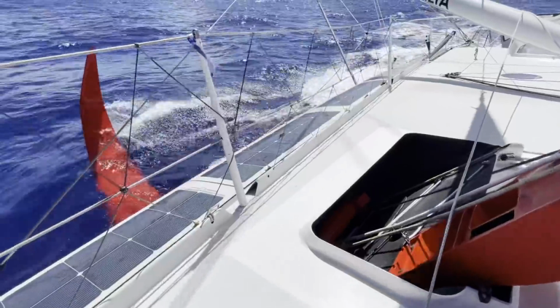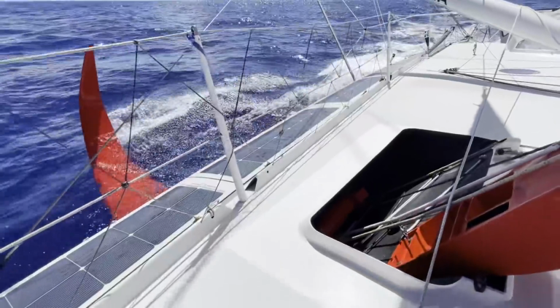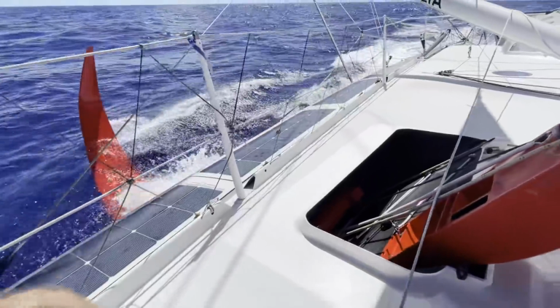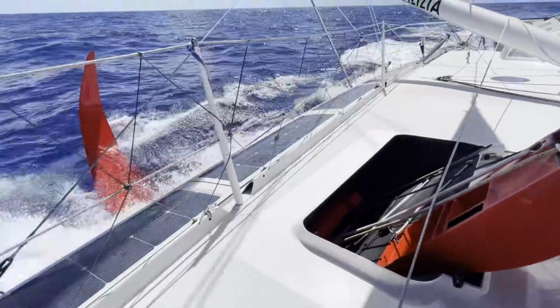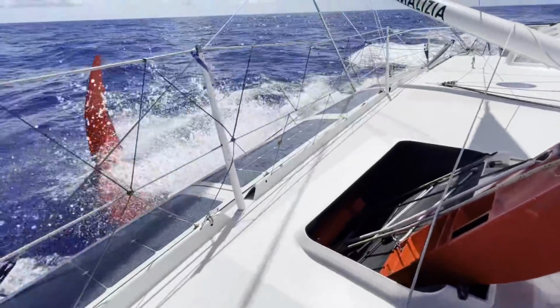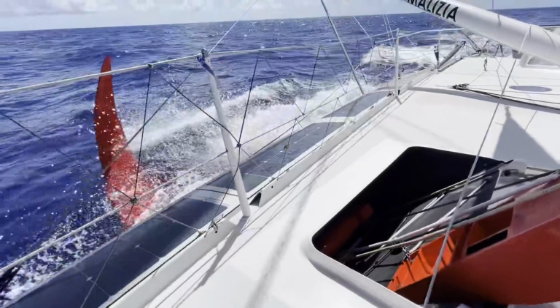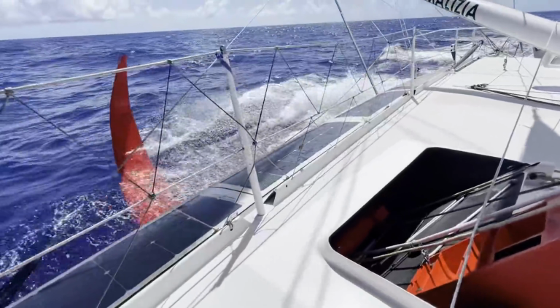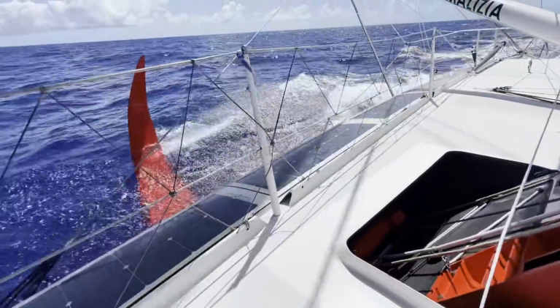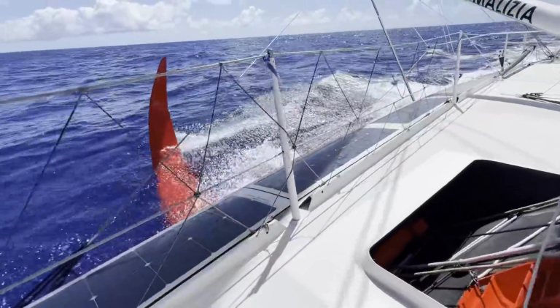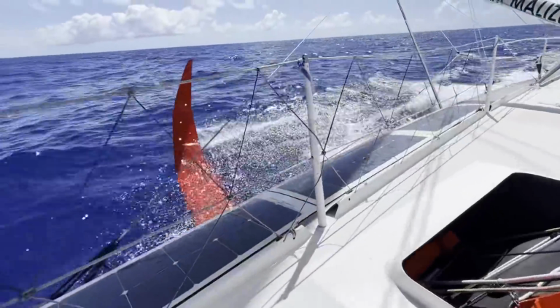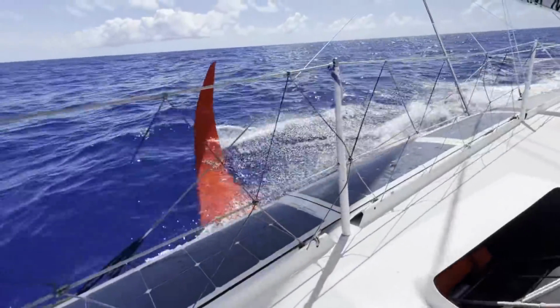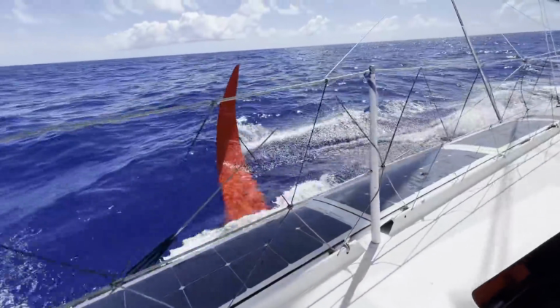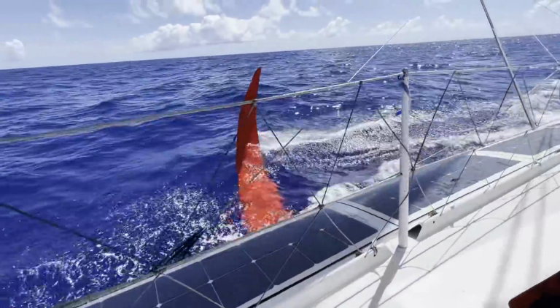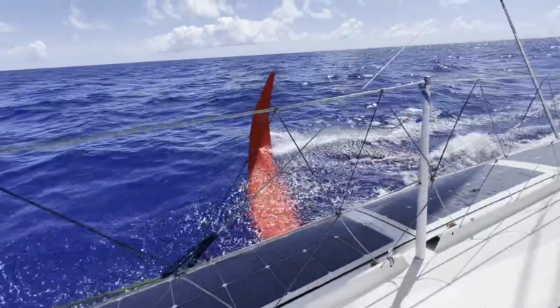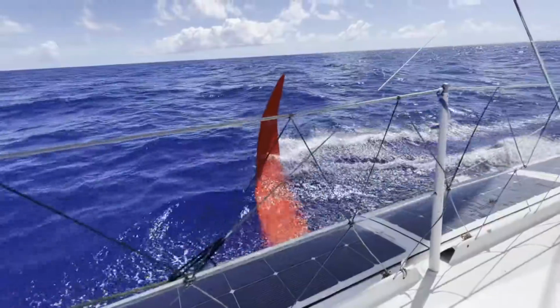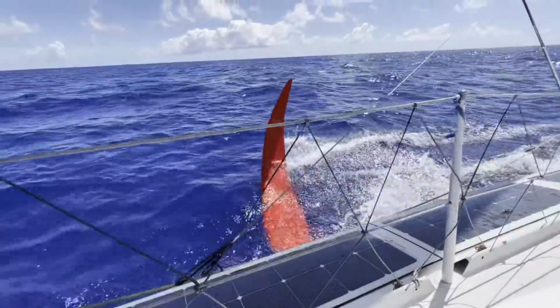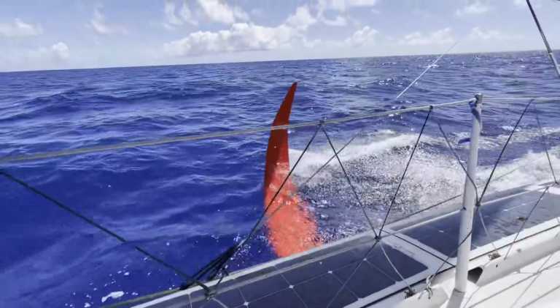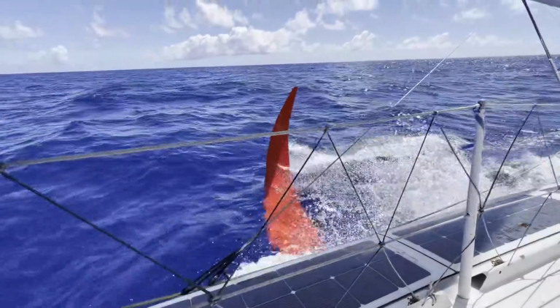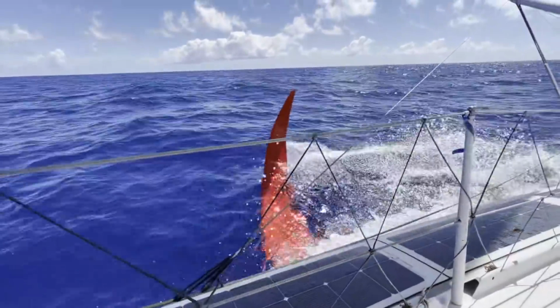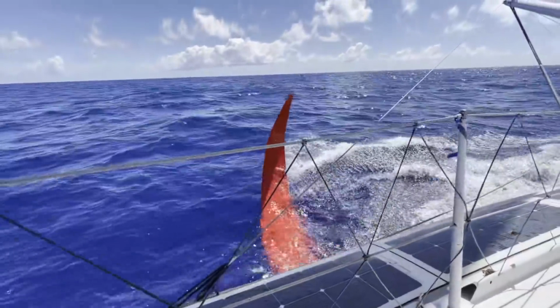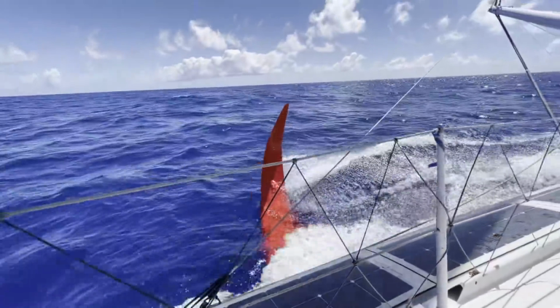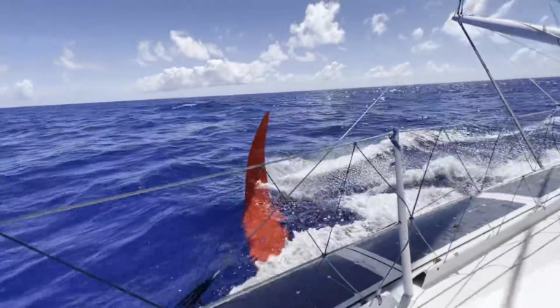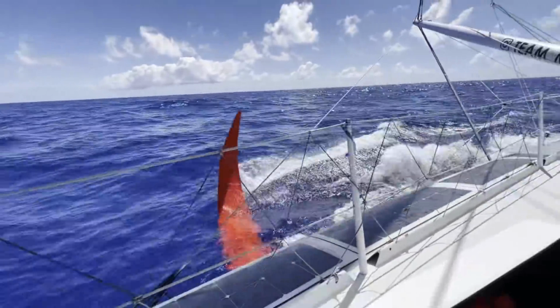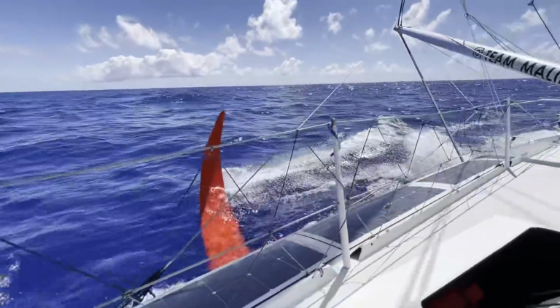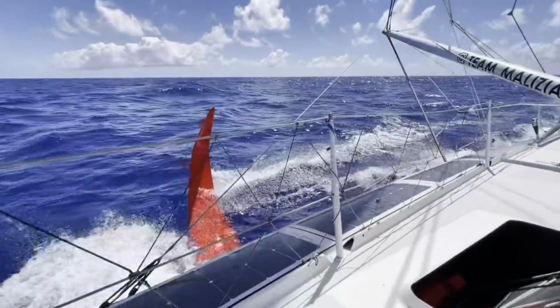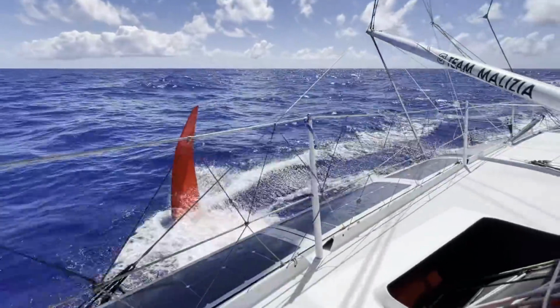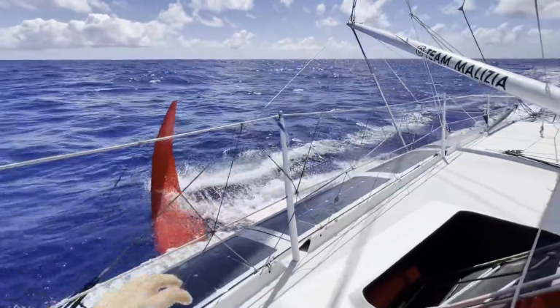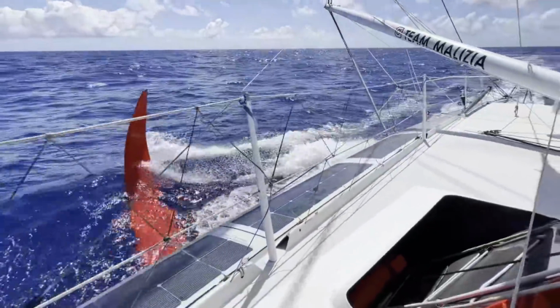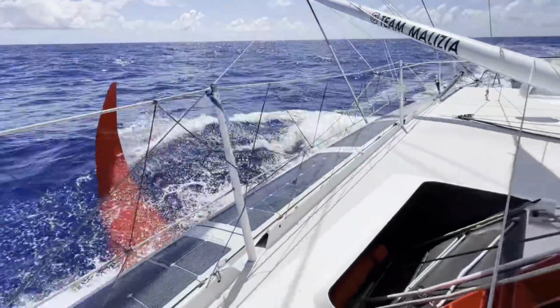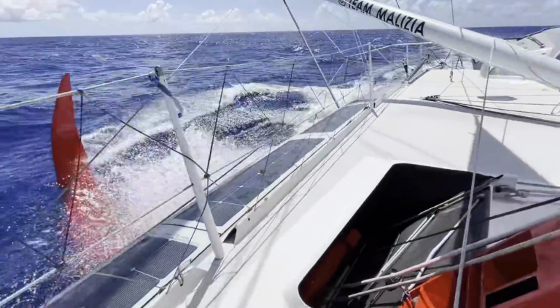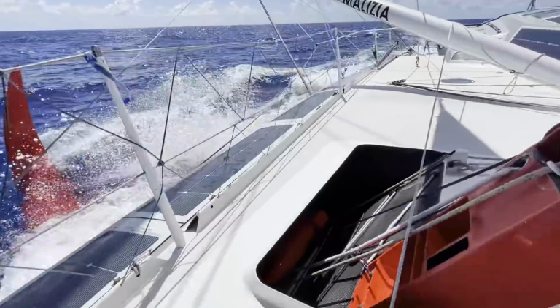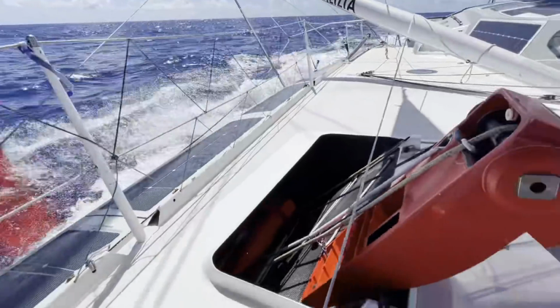The breeze has gone really light, for the first time since the start of the race really. I can be on the fore deck without getting wet and the boat is not bouncing.